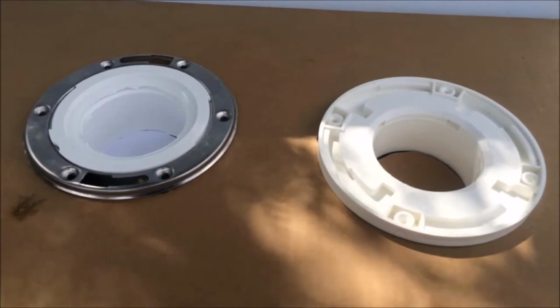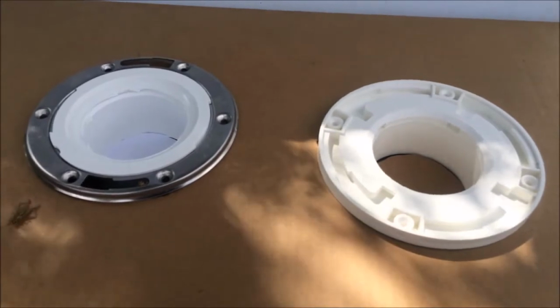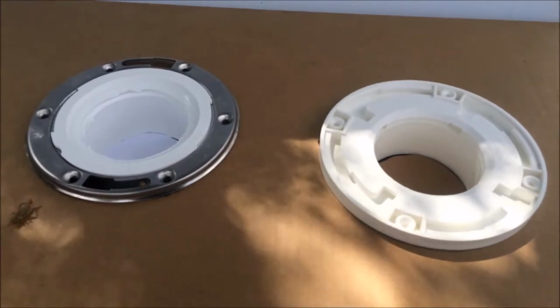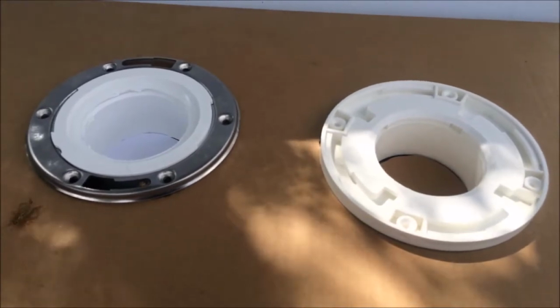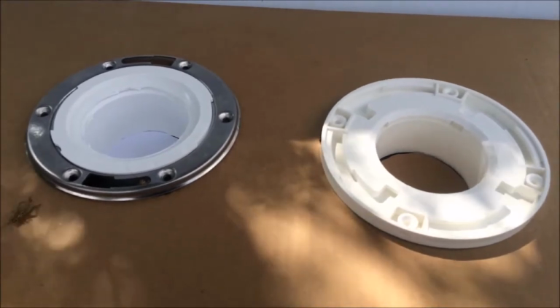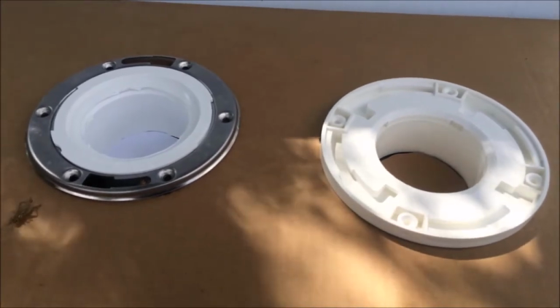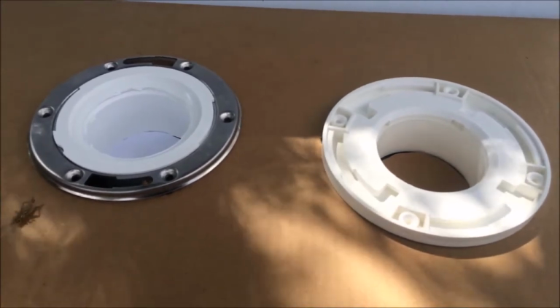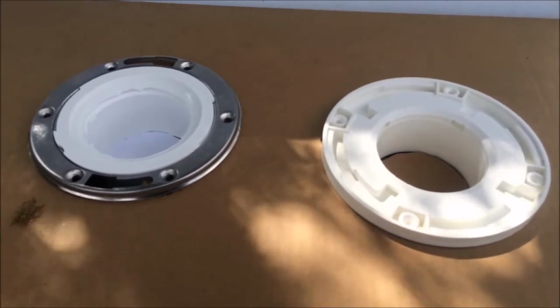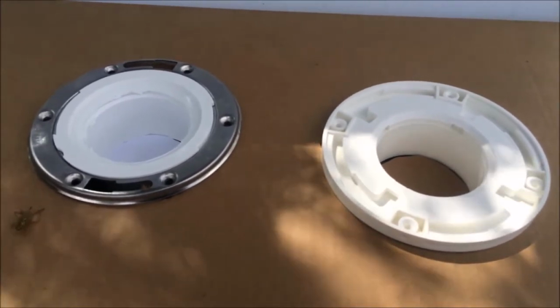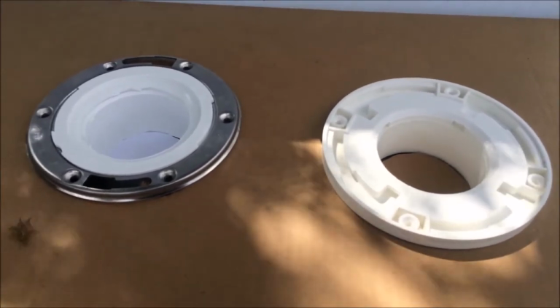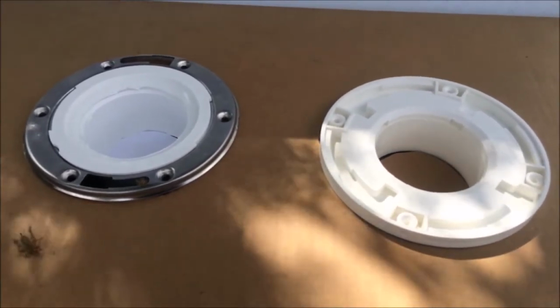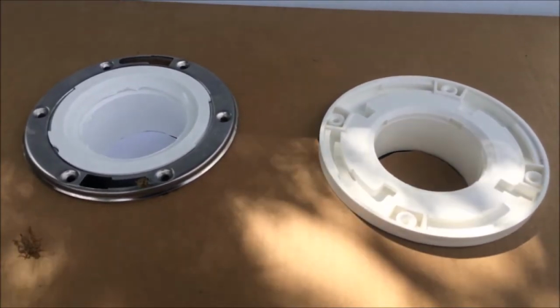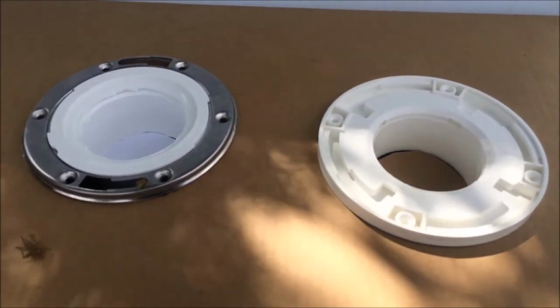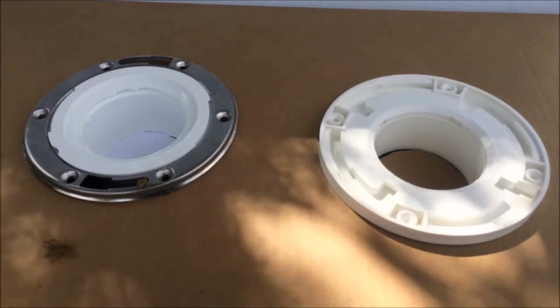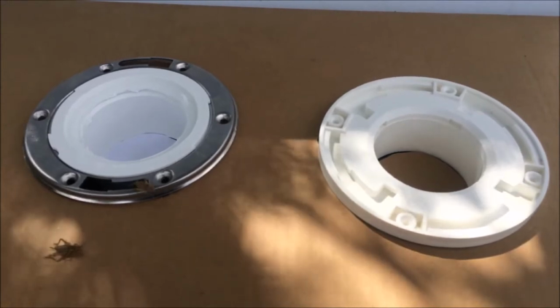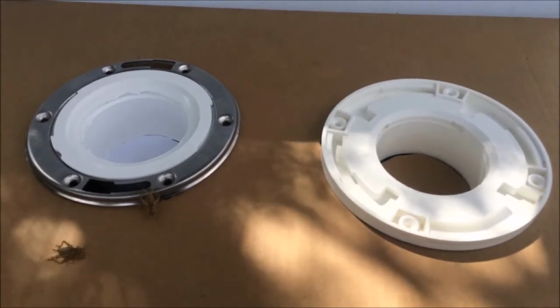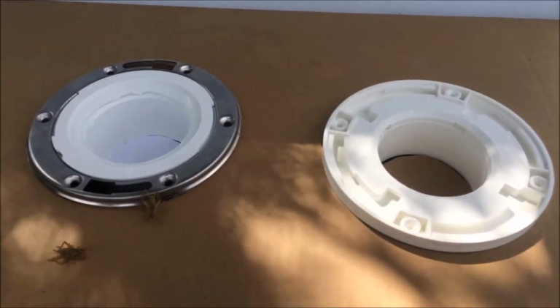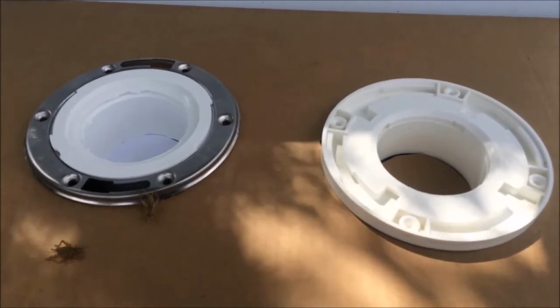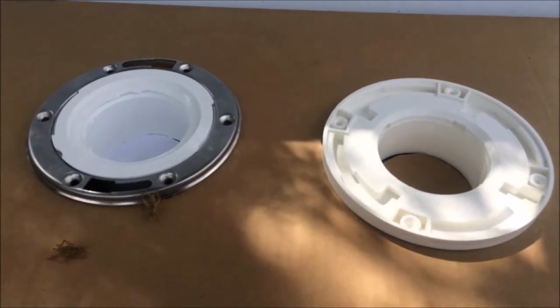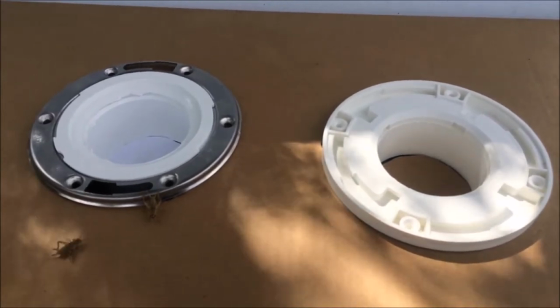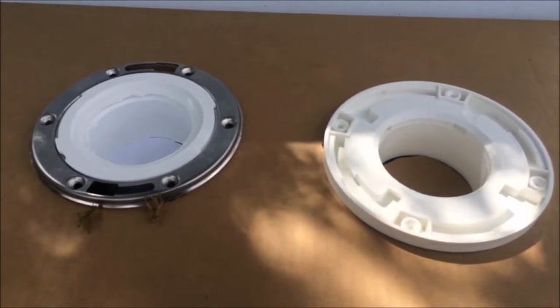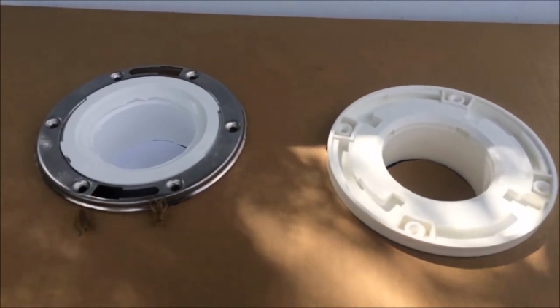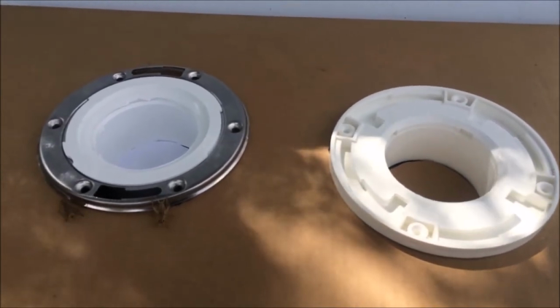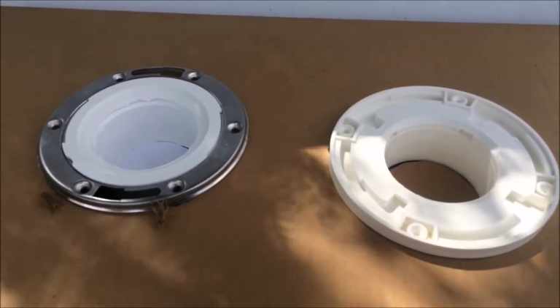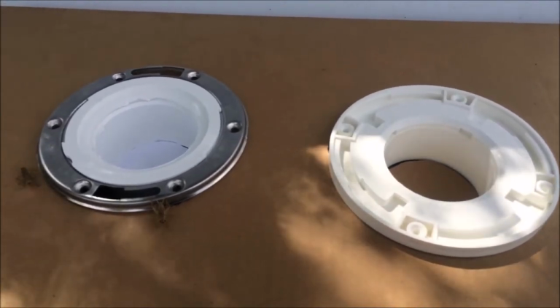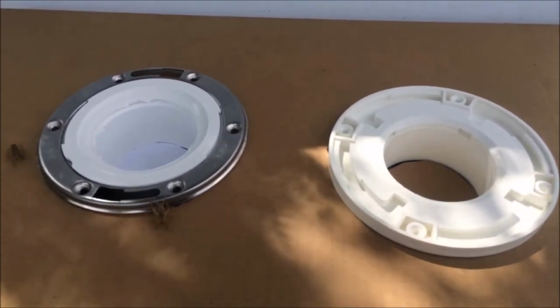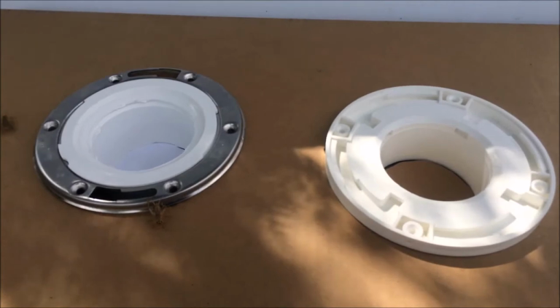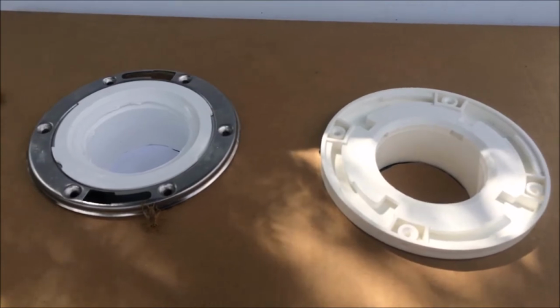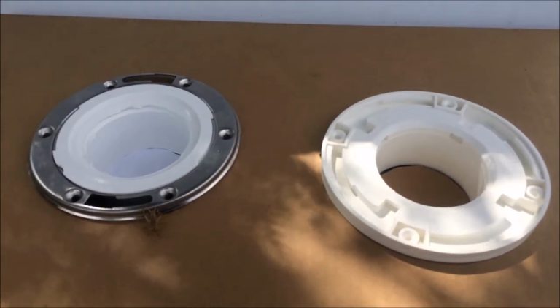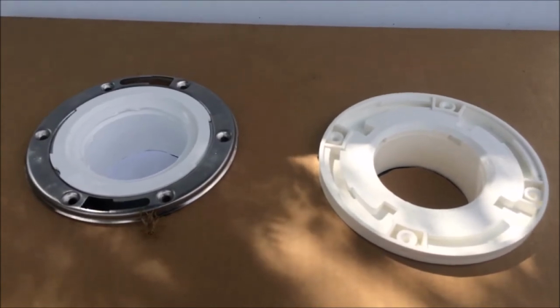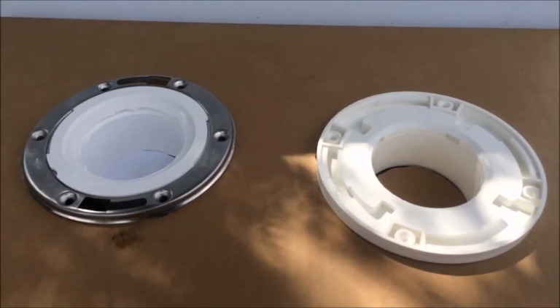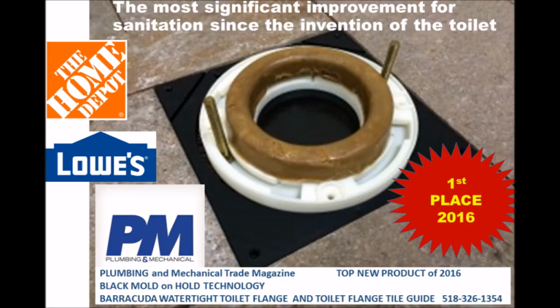The award-winning Barracuda Watertight Toilet Flange solves this problem by sealing that hole and gives you a 24-7 cockroach barrier, and also protects your home from mold when the toilet leaks.